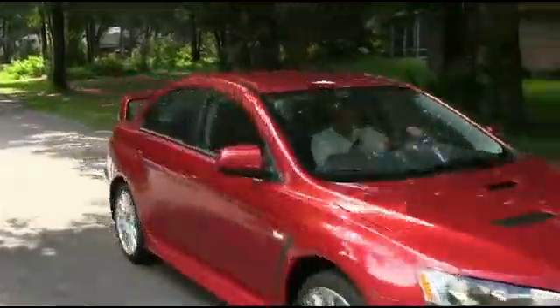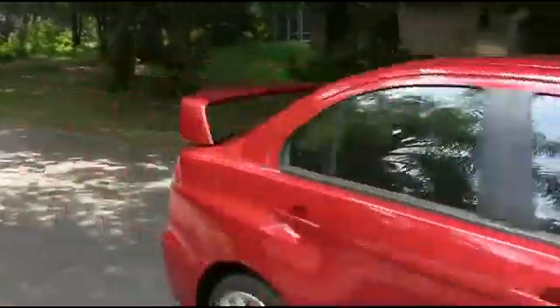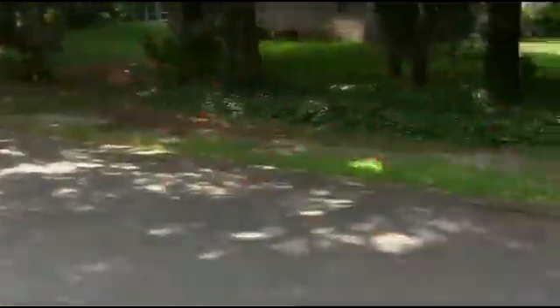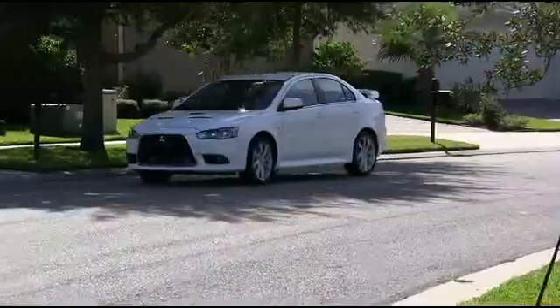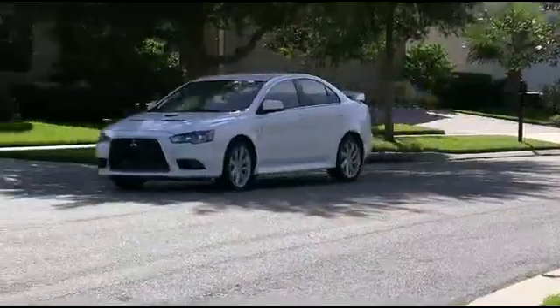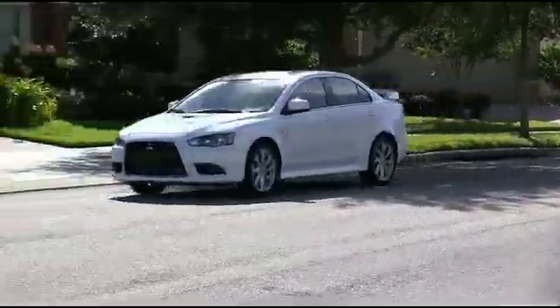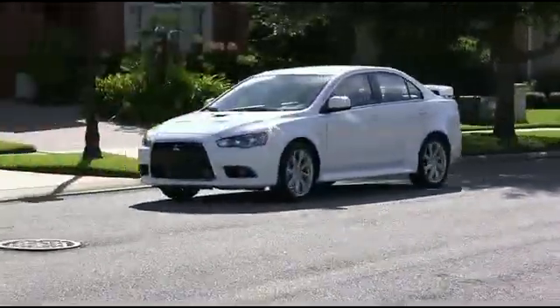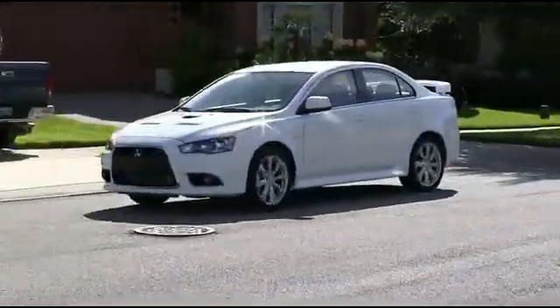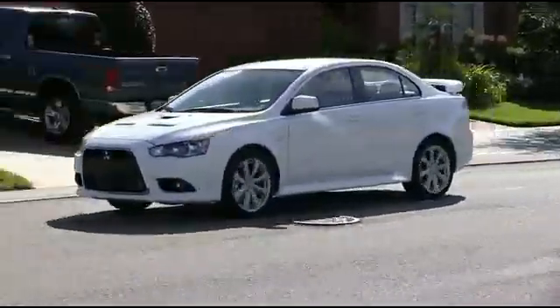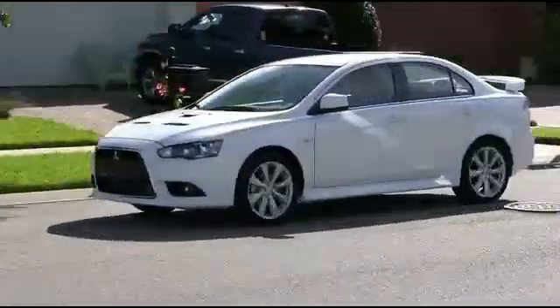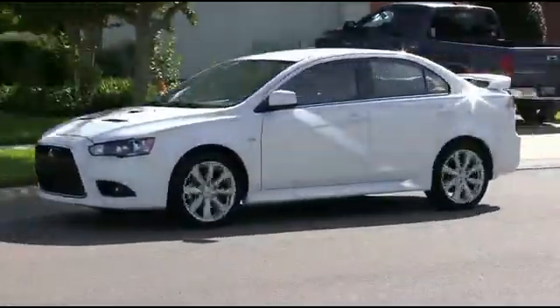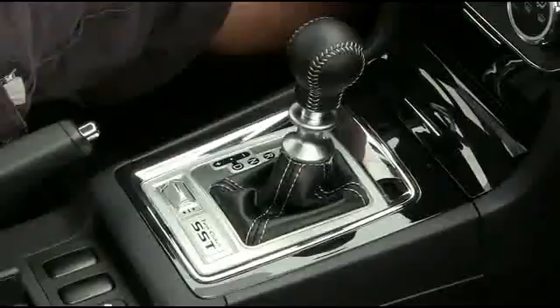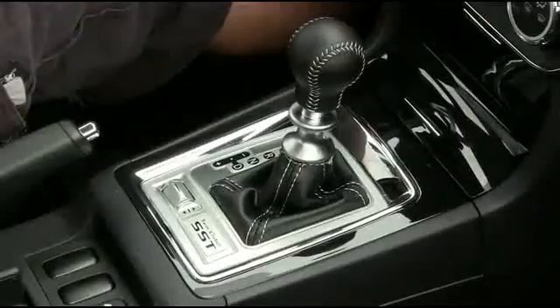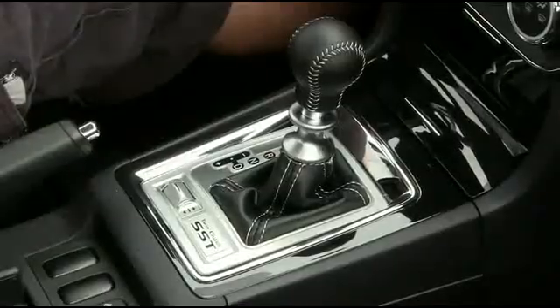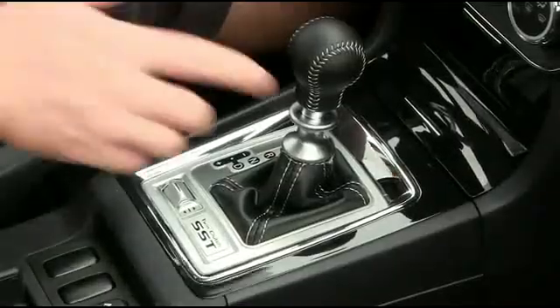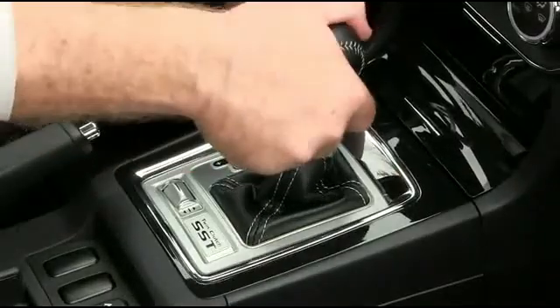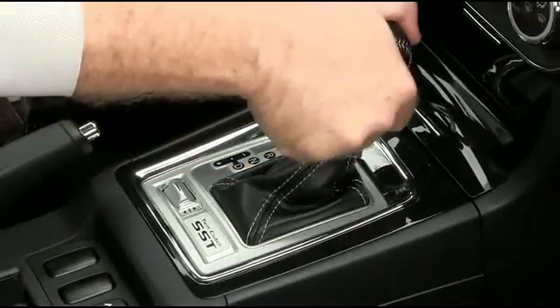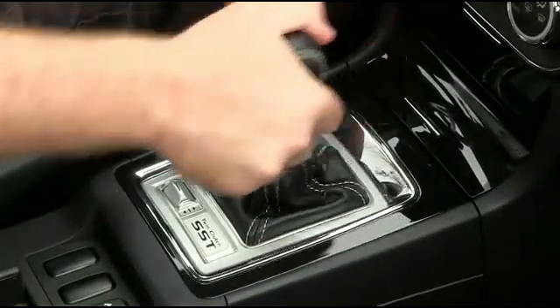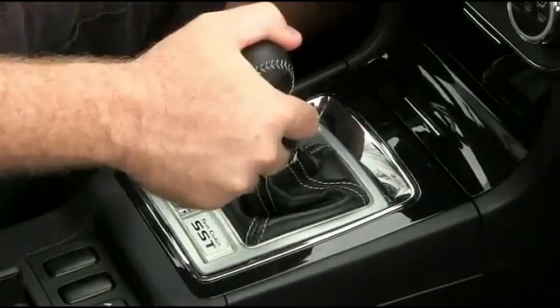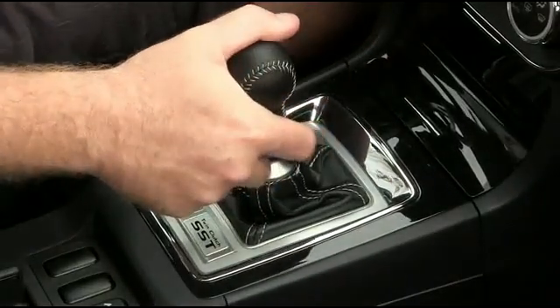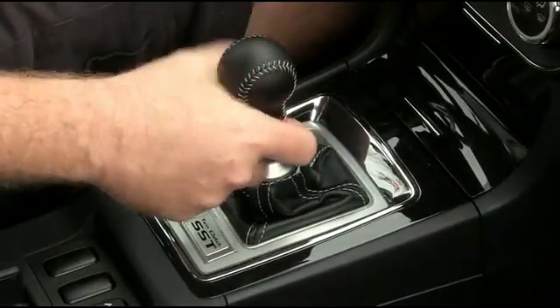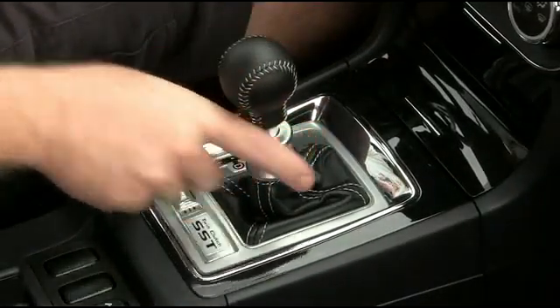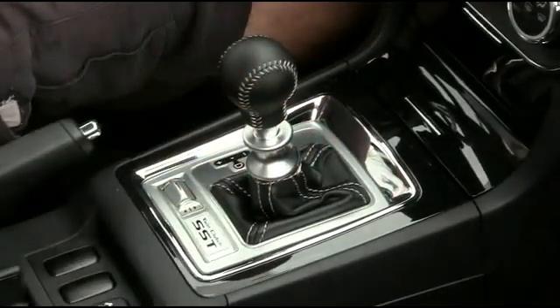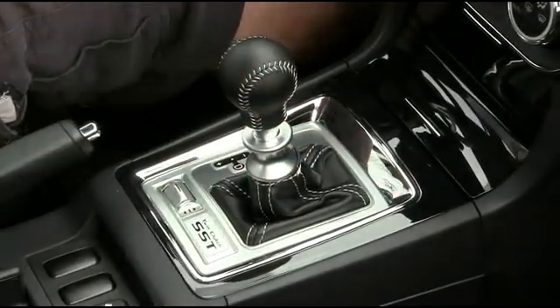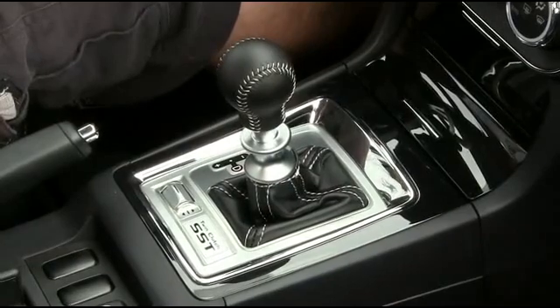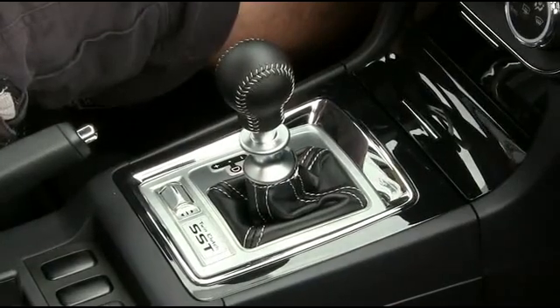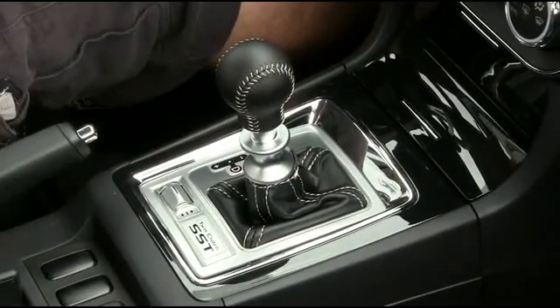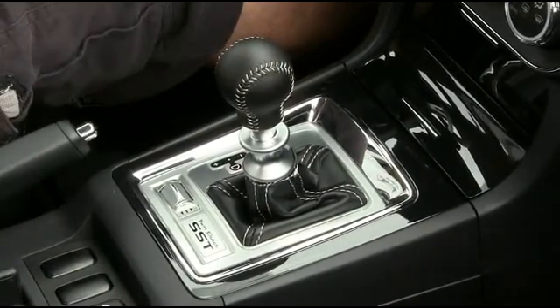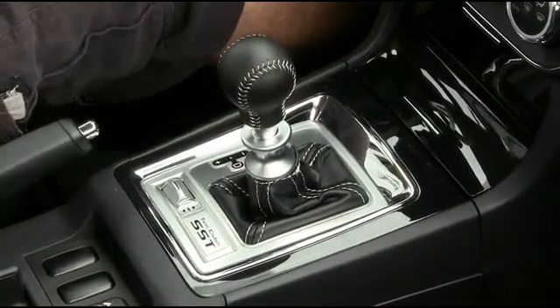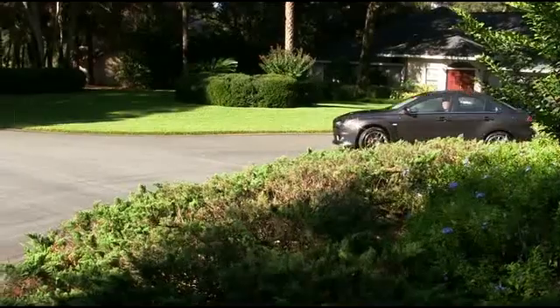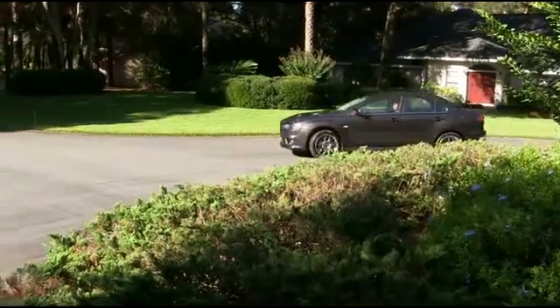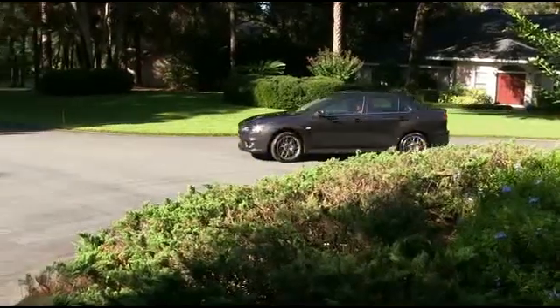Both pack a high-impact 6-speed twin-clutch Sportronic shift transmission that is one of the fastest shifting automatic transmissions on the planet.